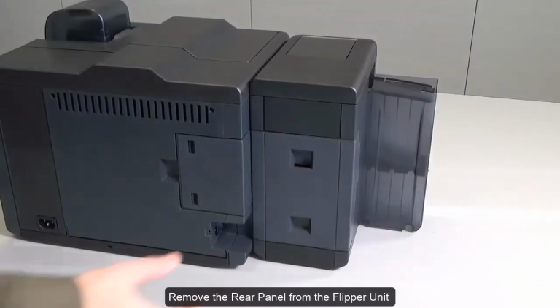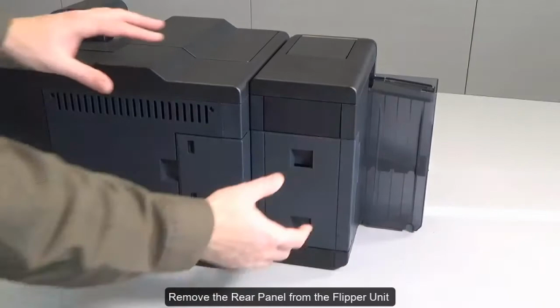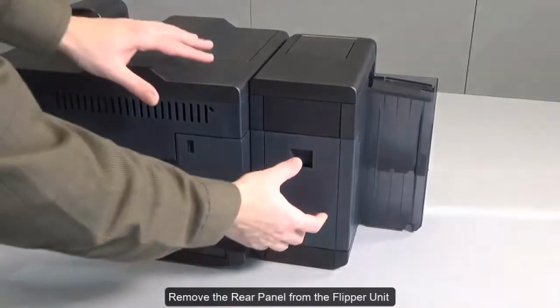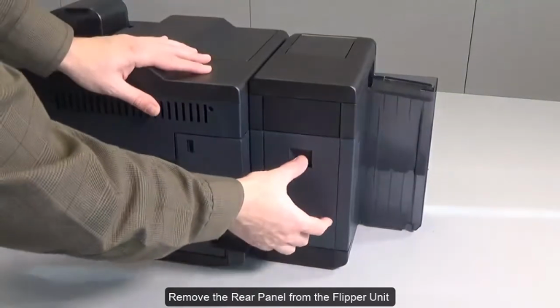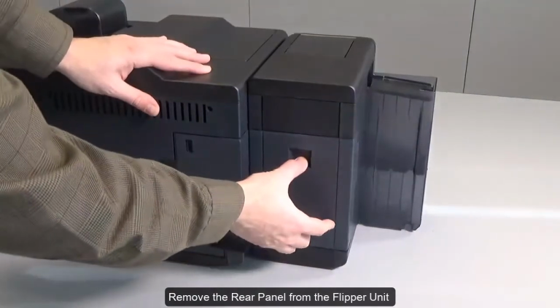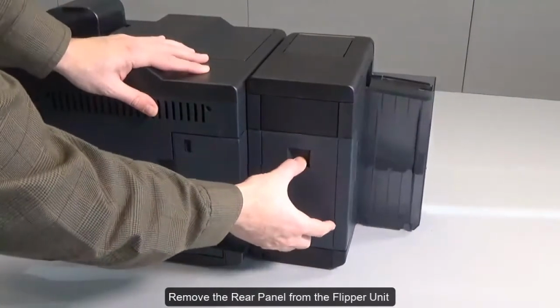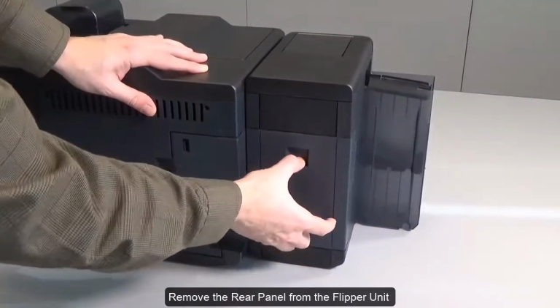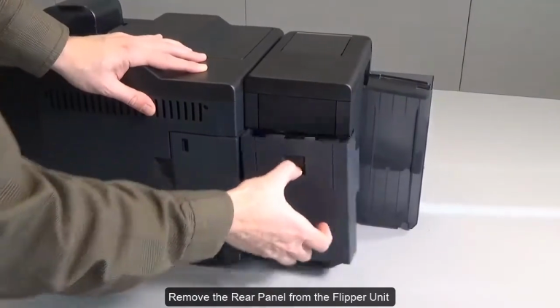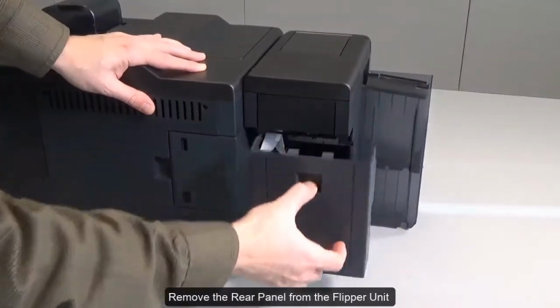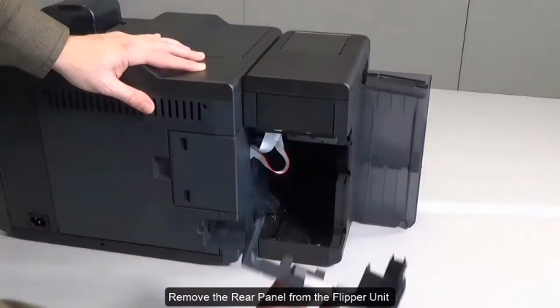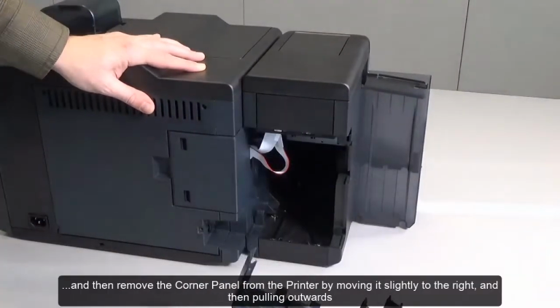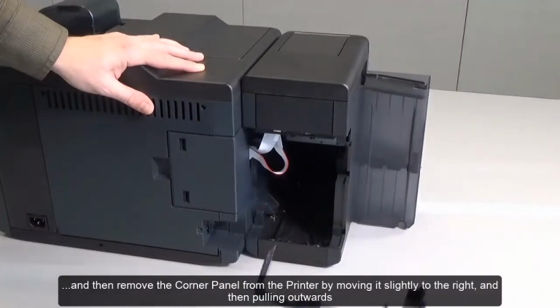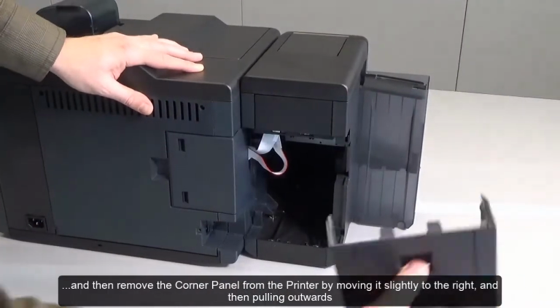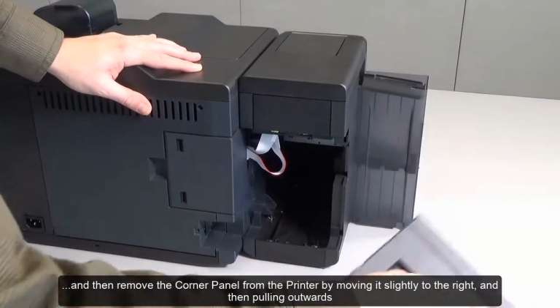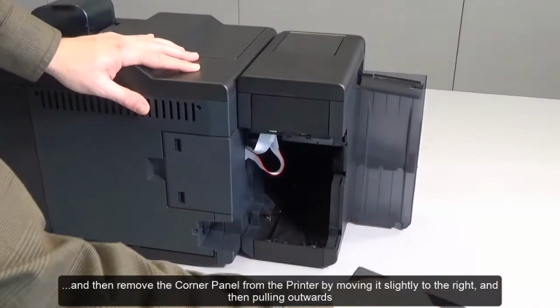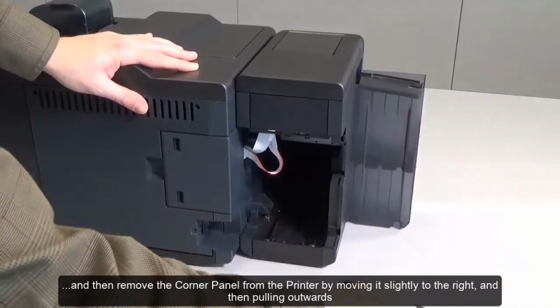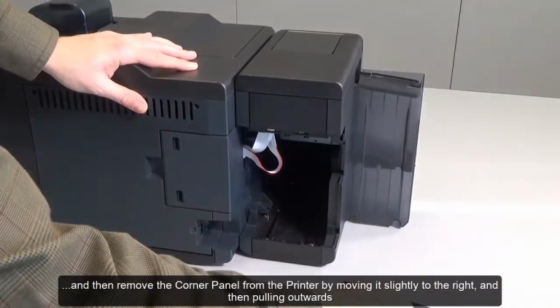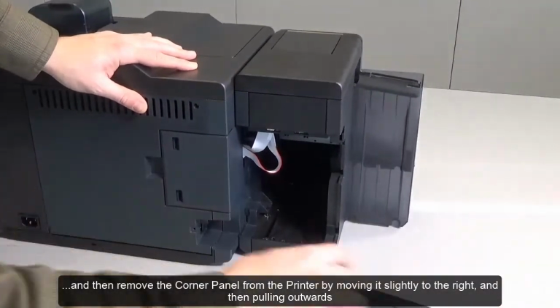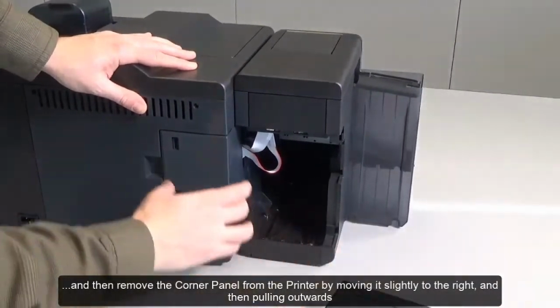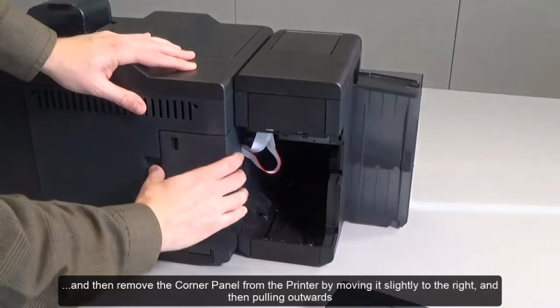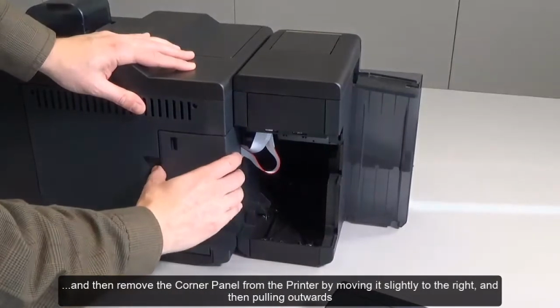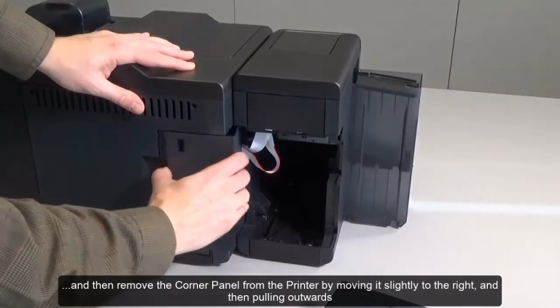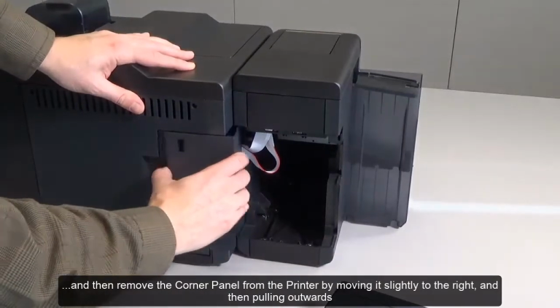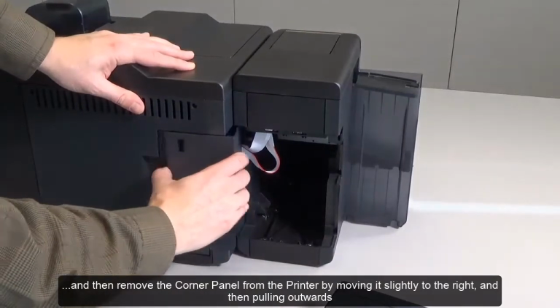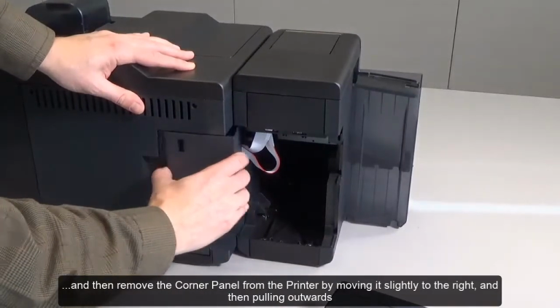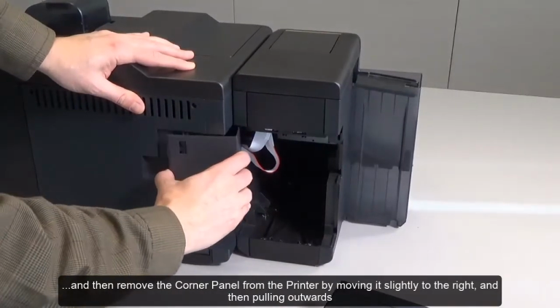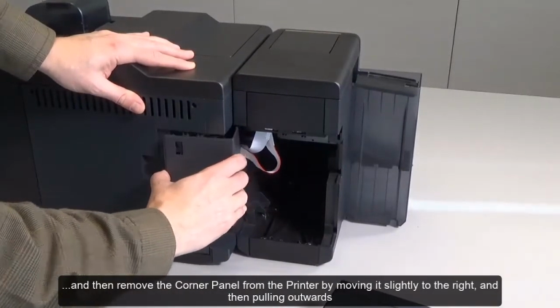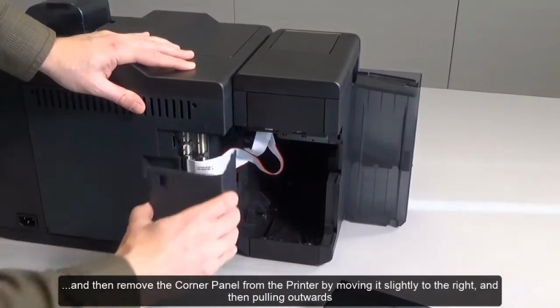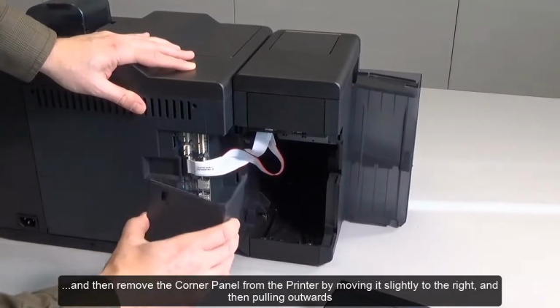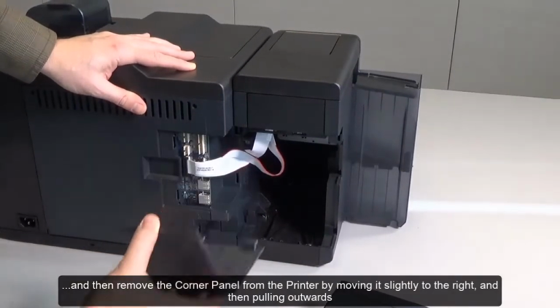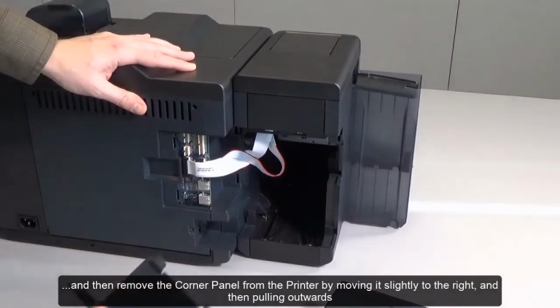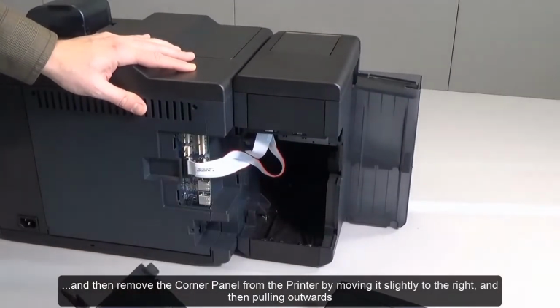Remove the rear panel from the flipper unit and then remove the corner panel from the printer by moving it slightly to the right and then pulling outwards.